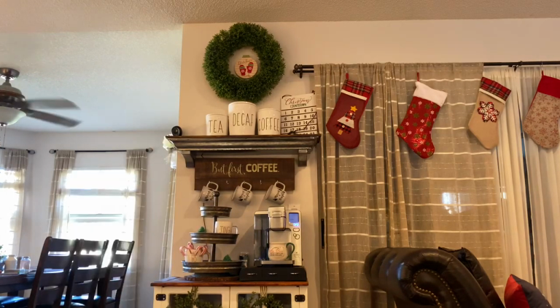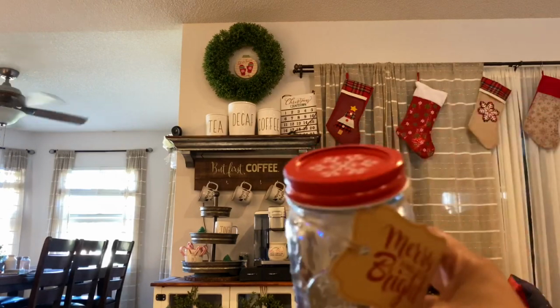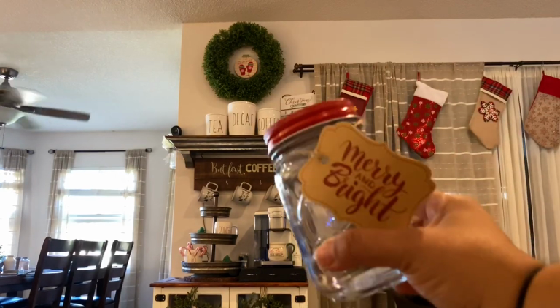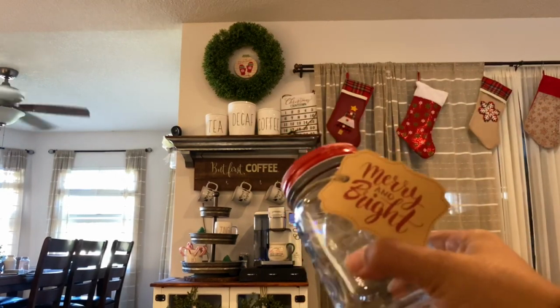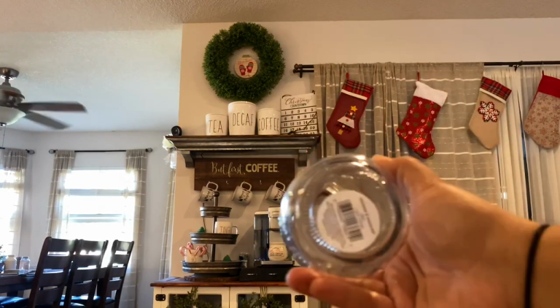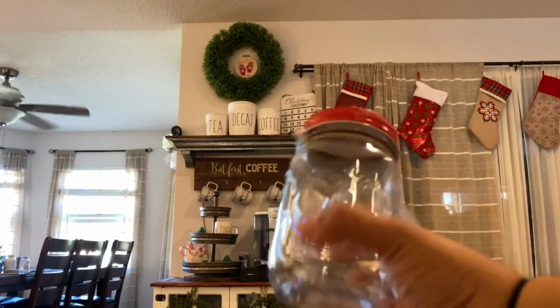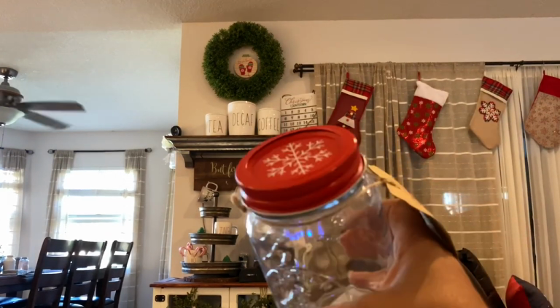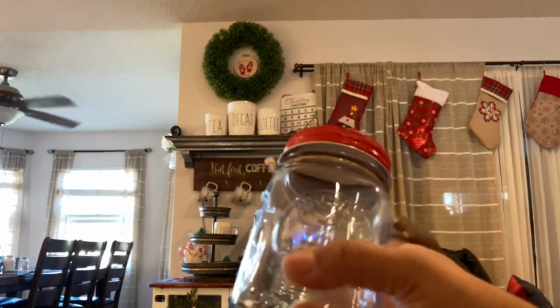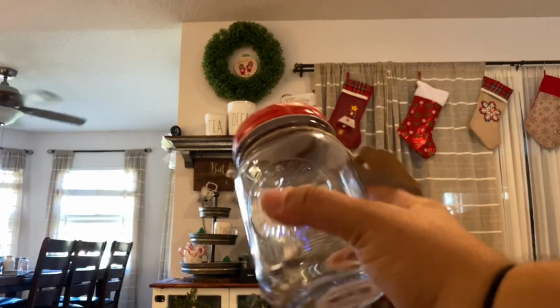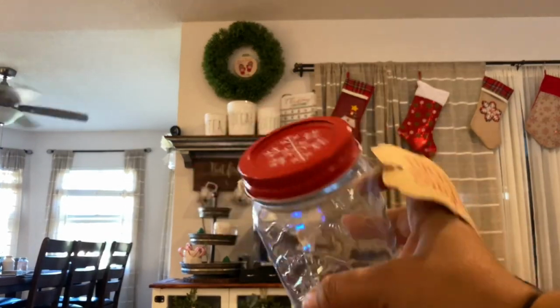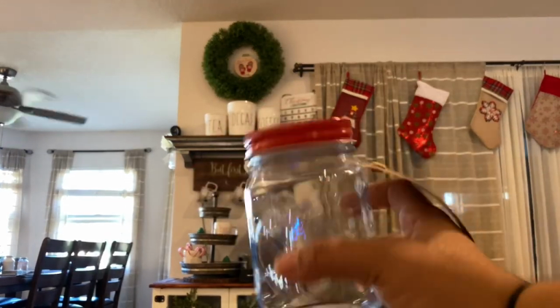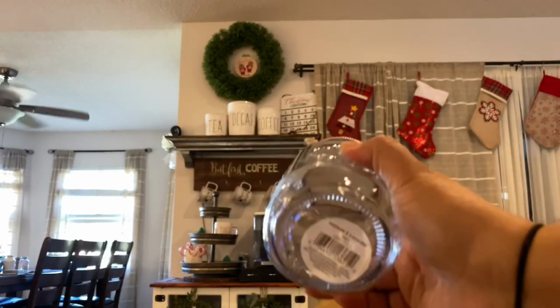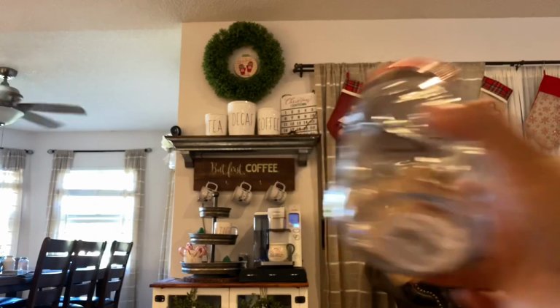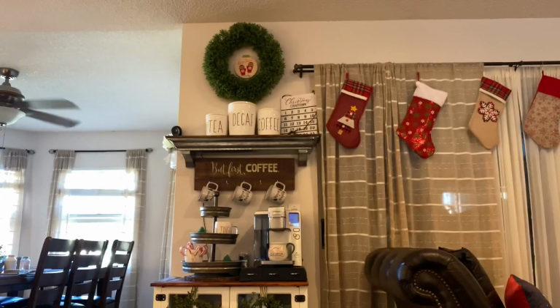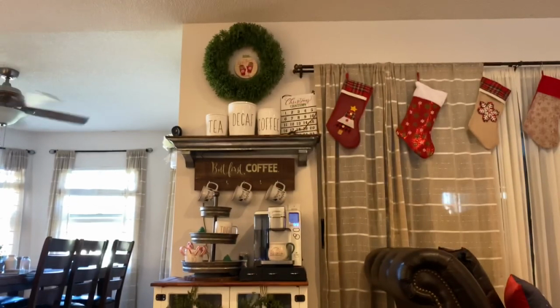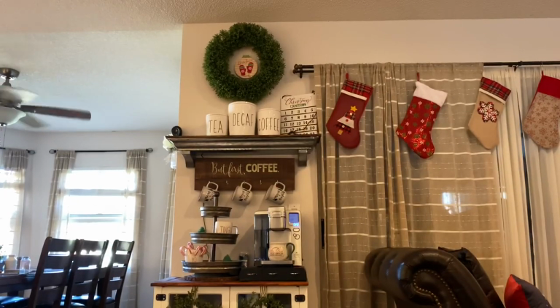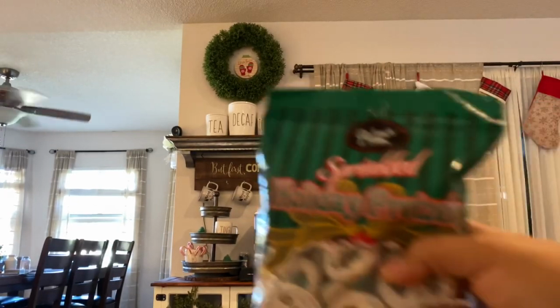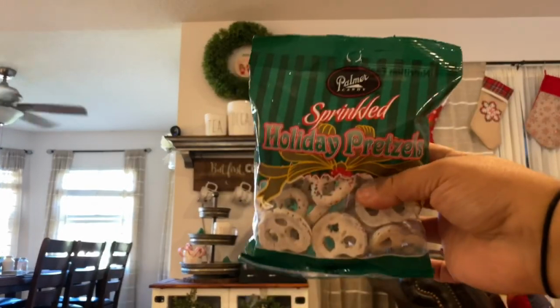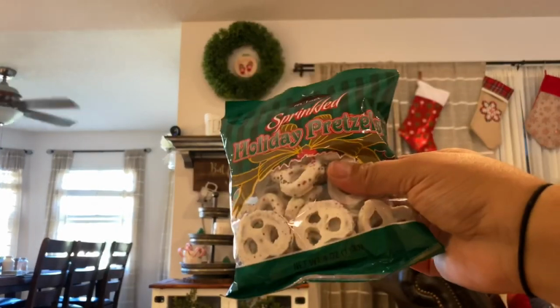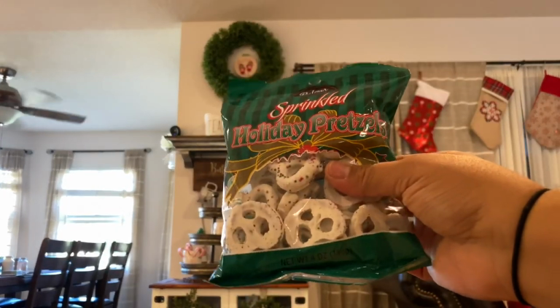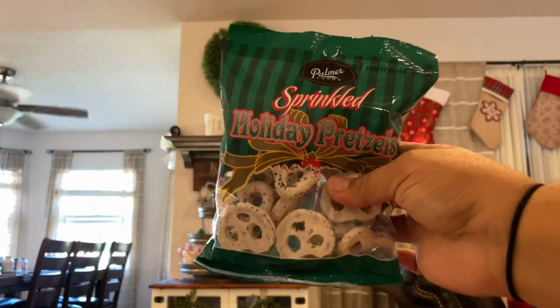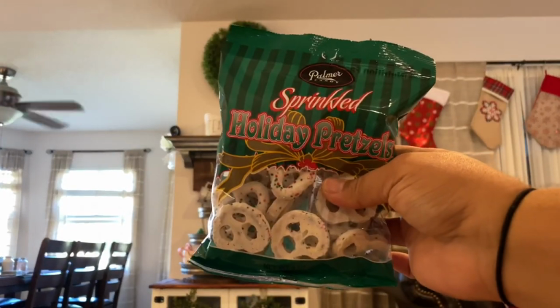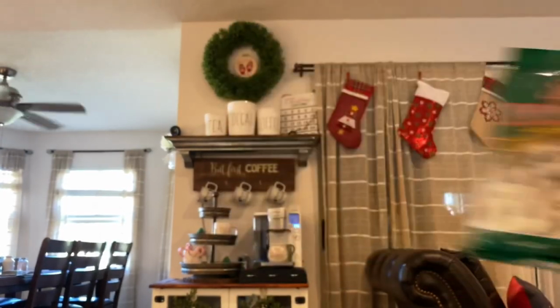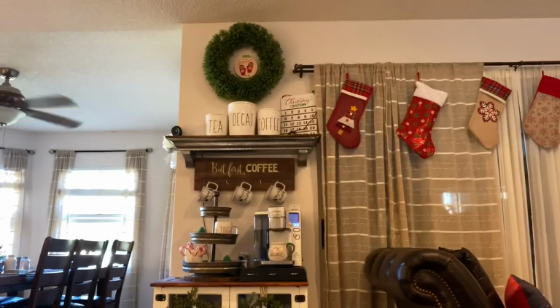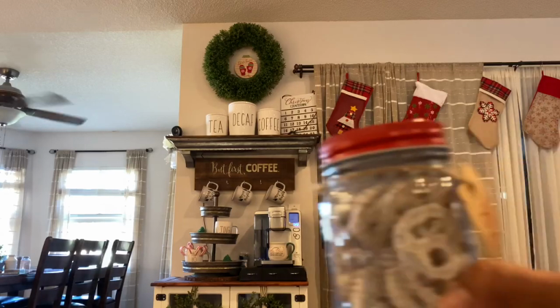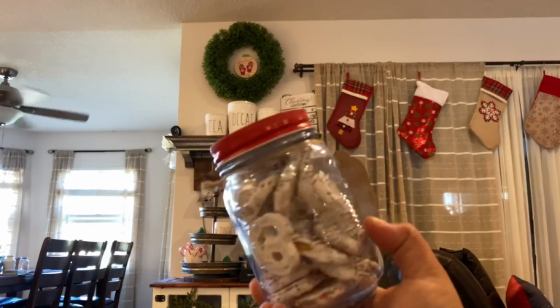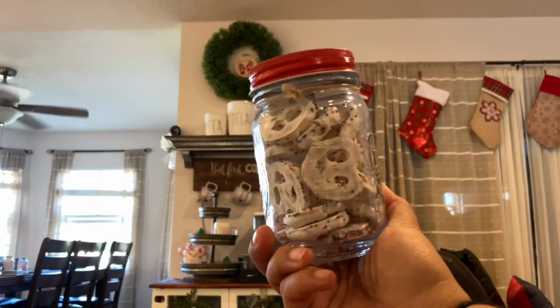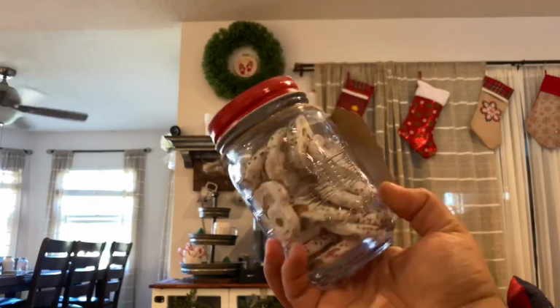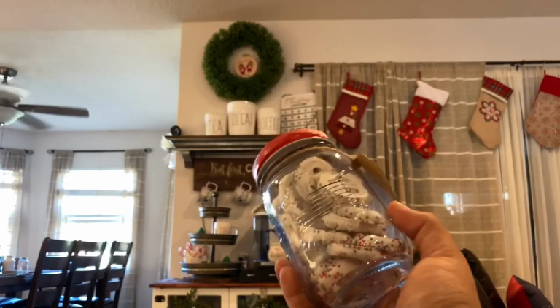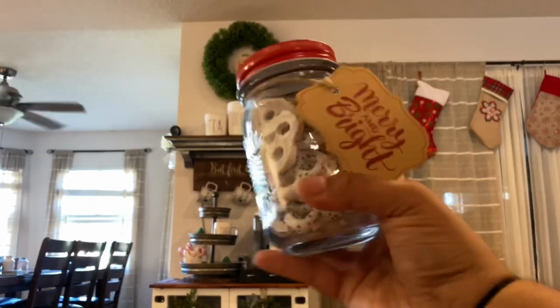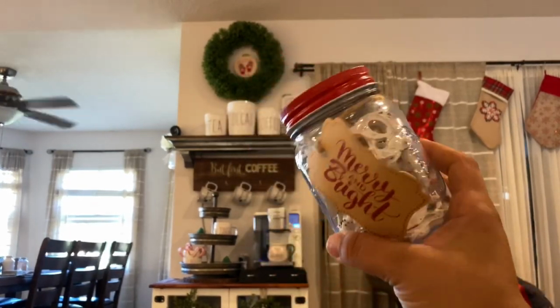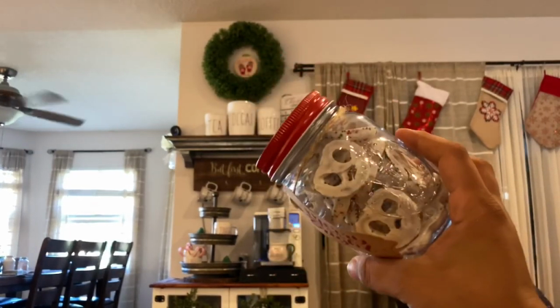I forgot that I grabbed this container at Dollar General — I think it was maybe one or two dollars. I'm going to use it with these really cute sprinkly pretzels, also from Dollar General. Perfect — all the pretzels fit in here just perfectly.